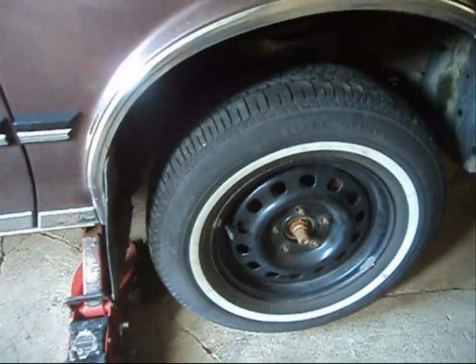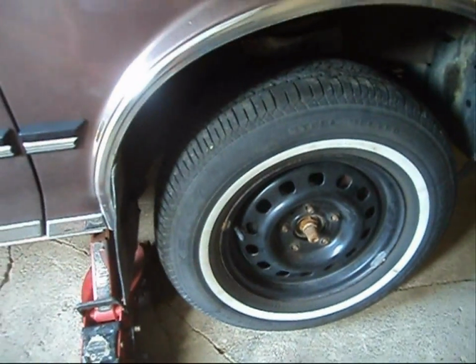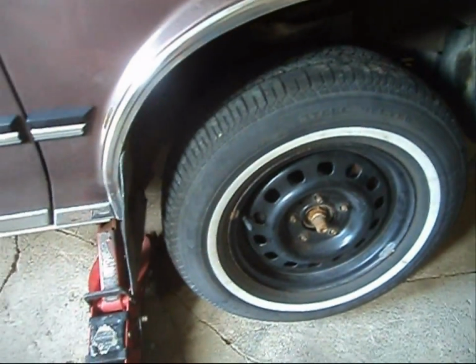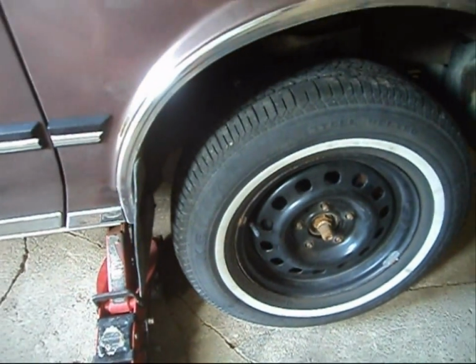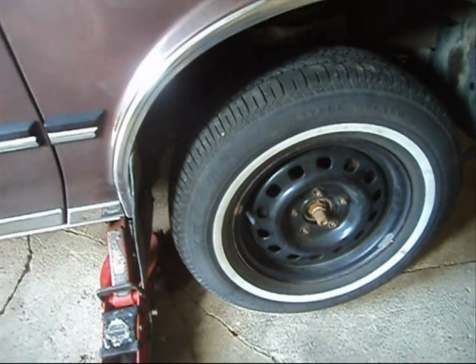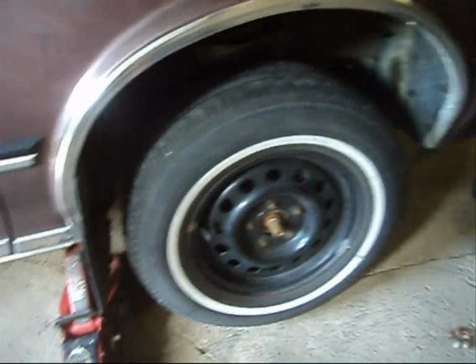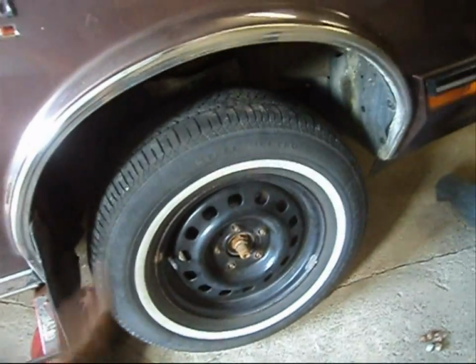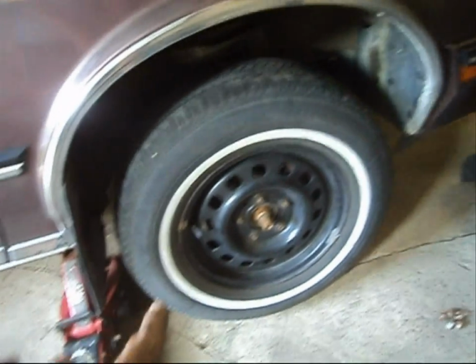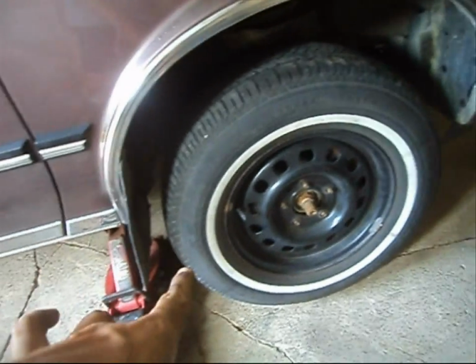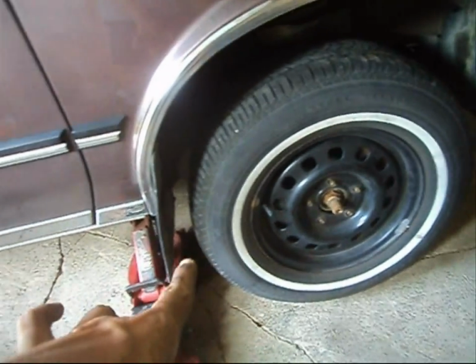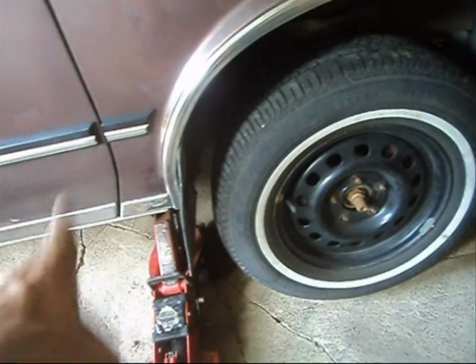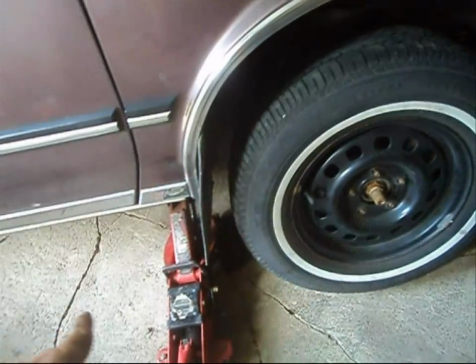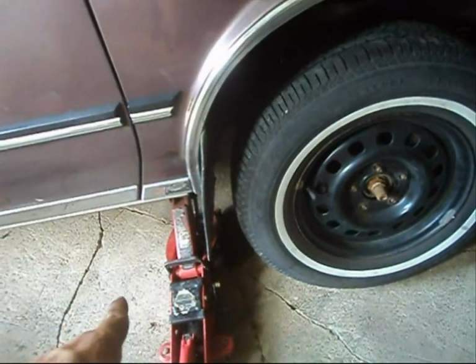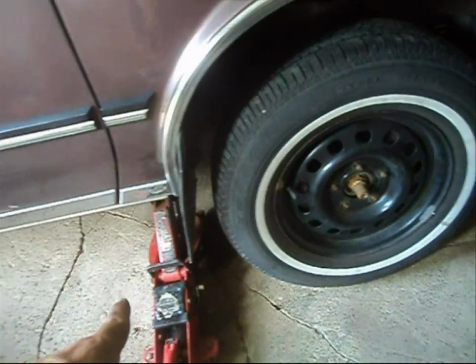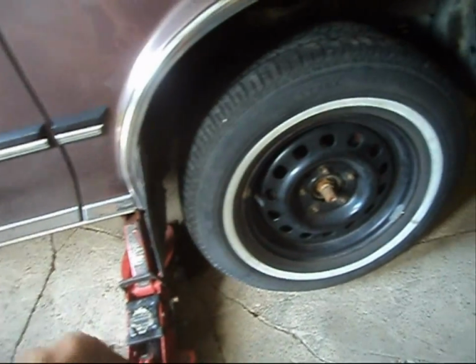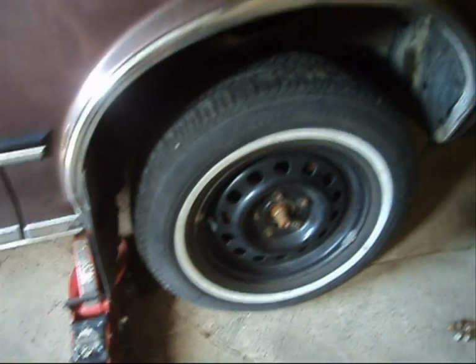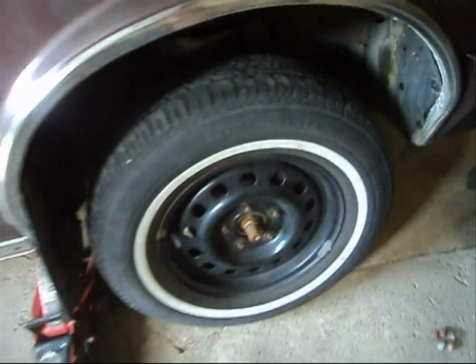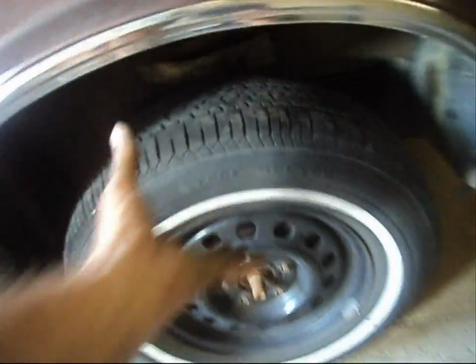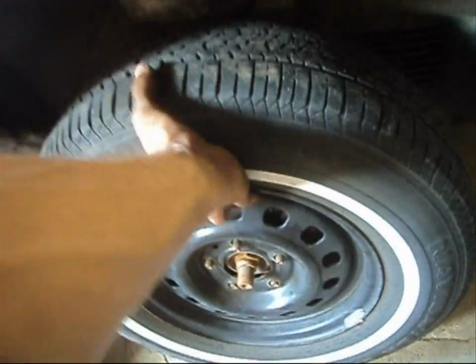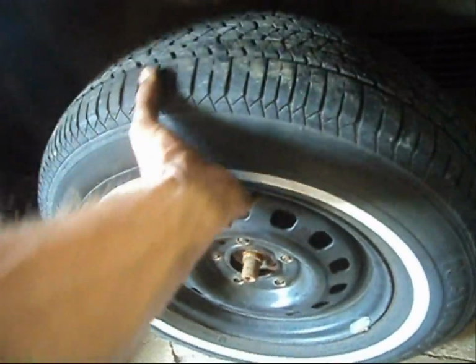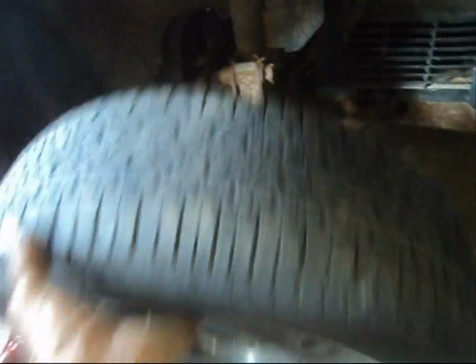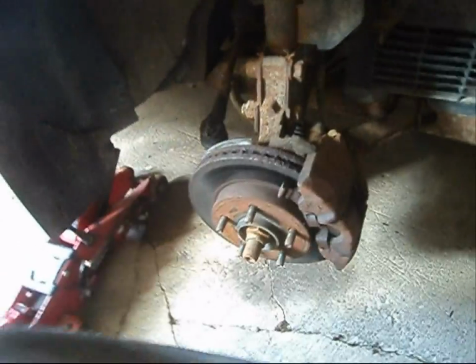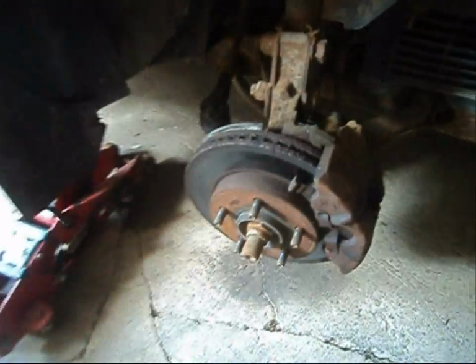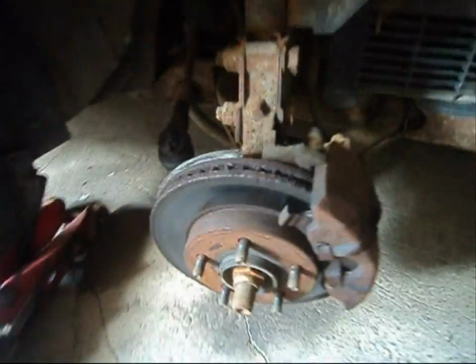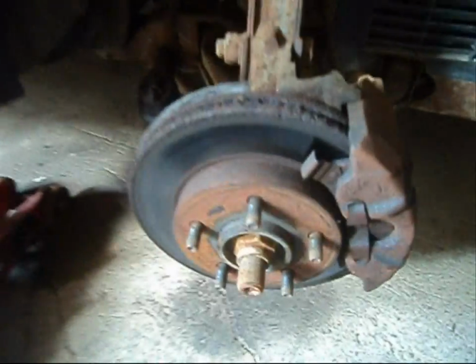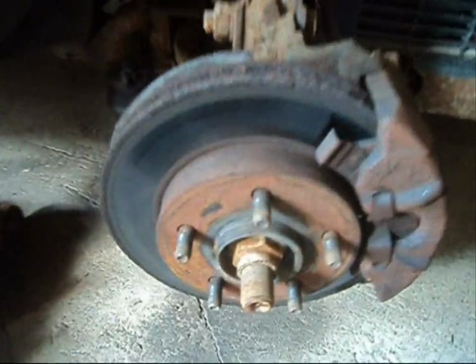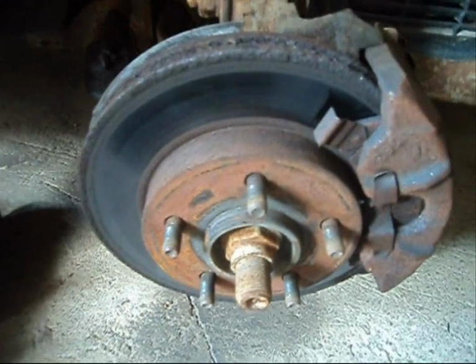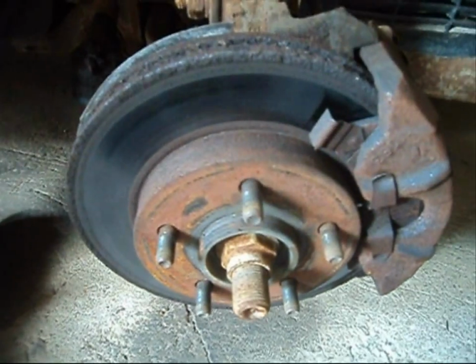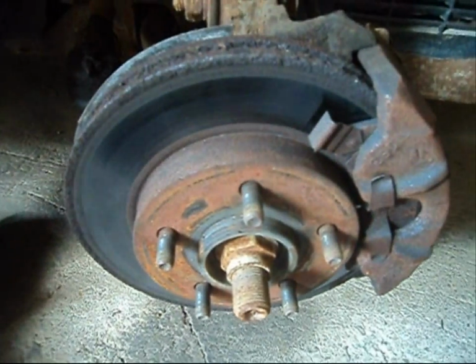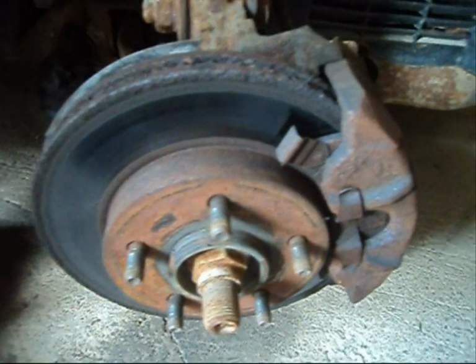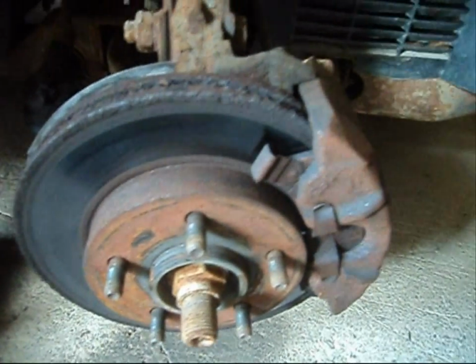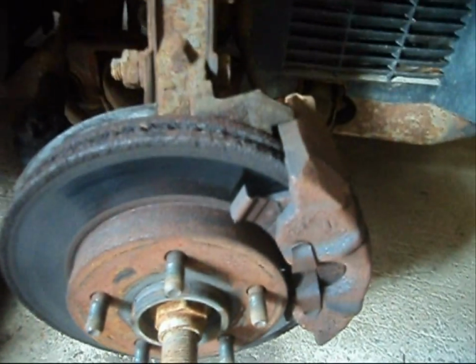A couple of safety aspects: jack the car up, get jack stands under the vehicle, and remove the tire. Then we're going to go ahead and start dismantling the caliper.